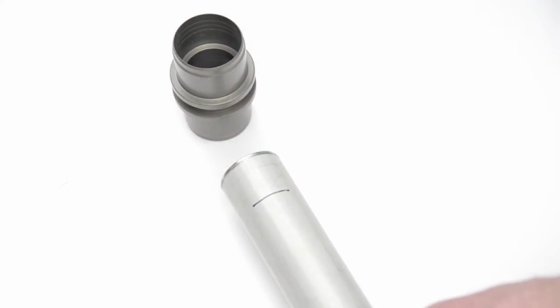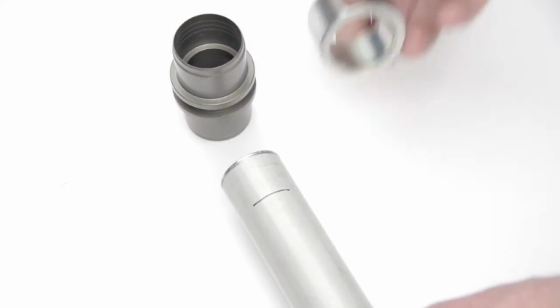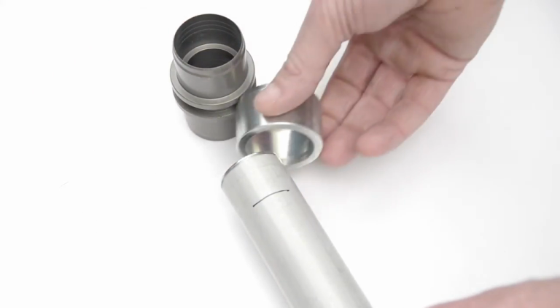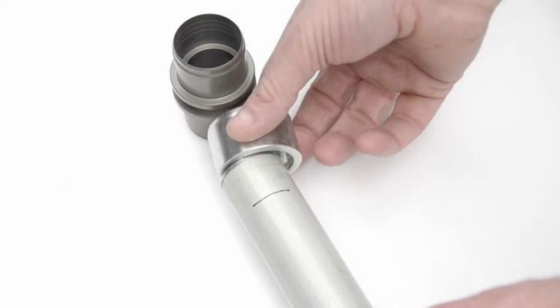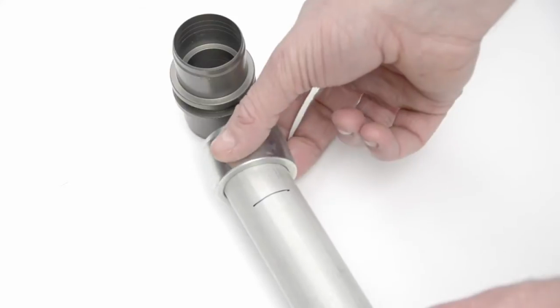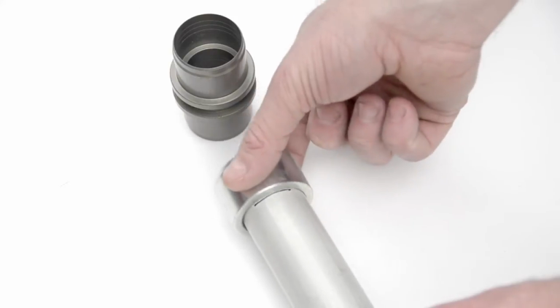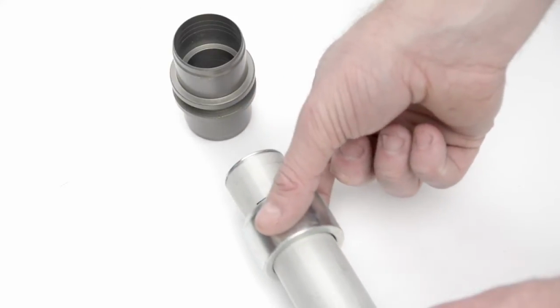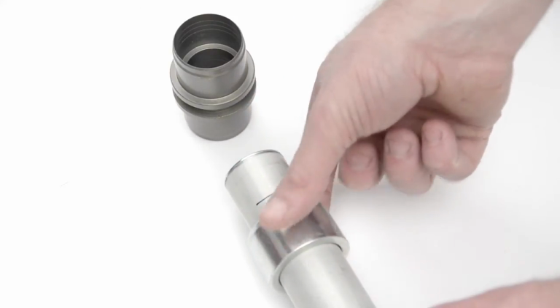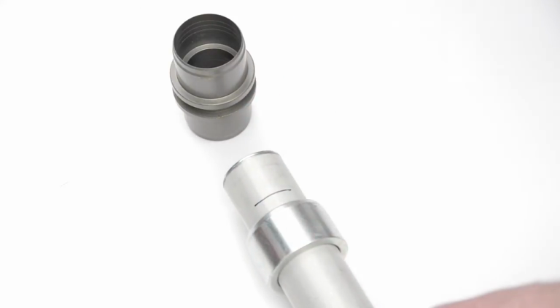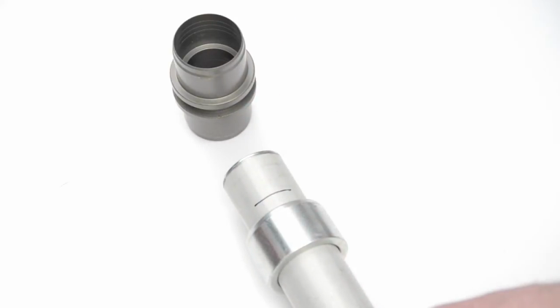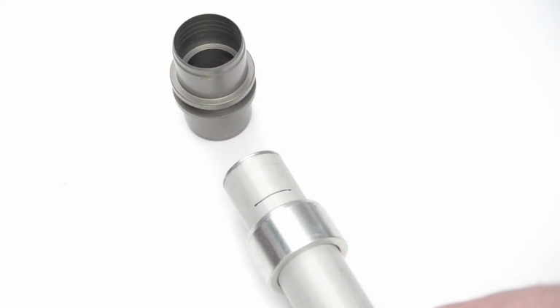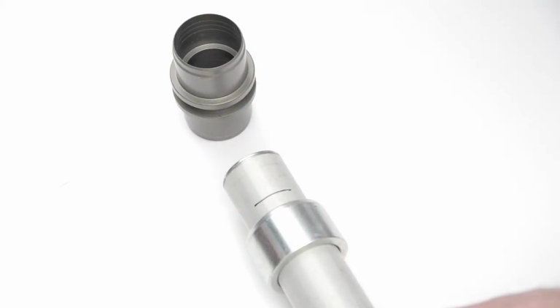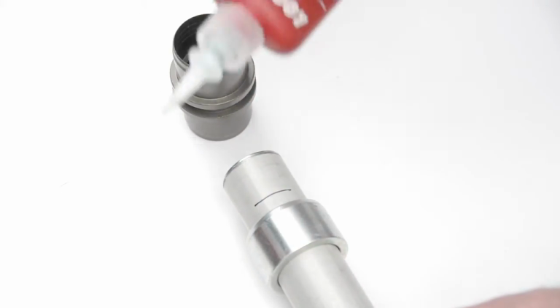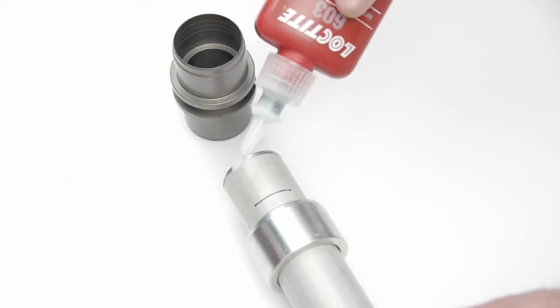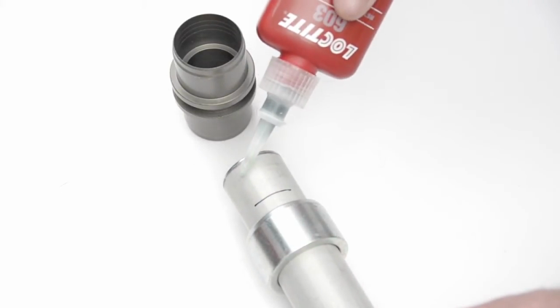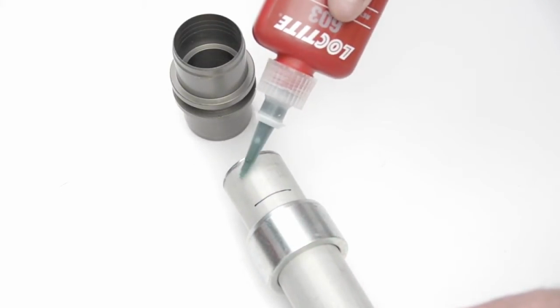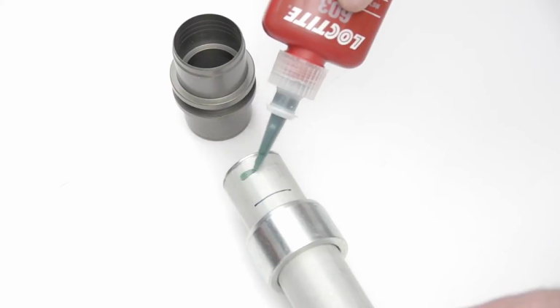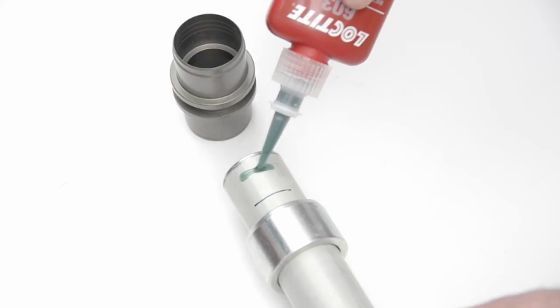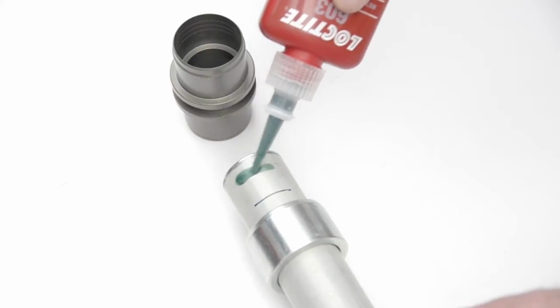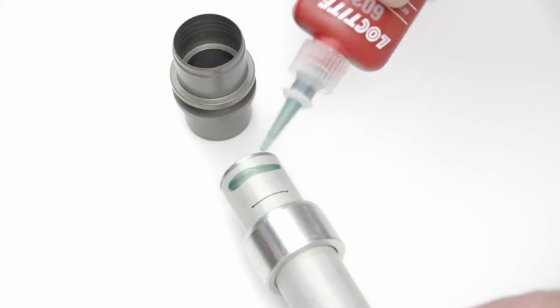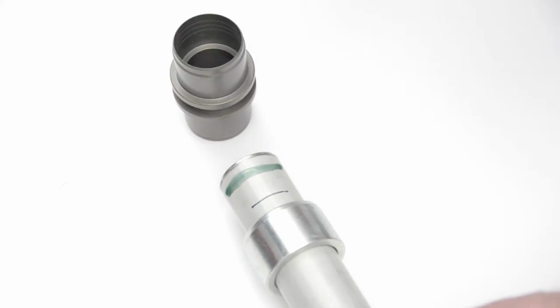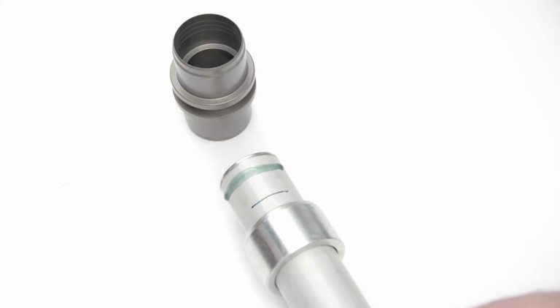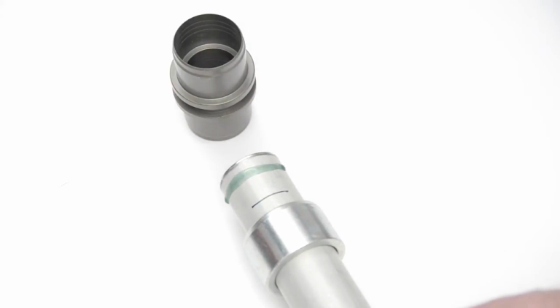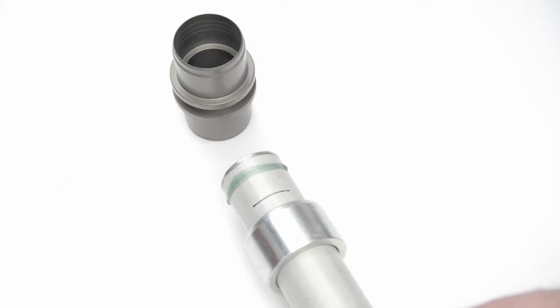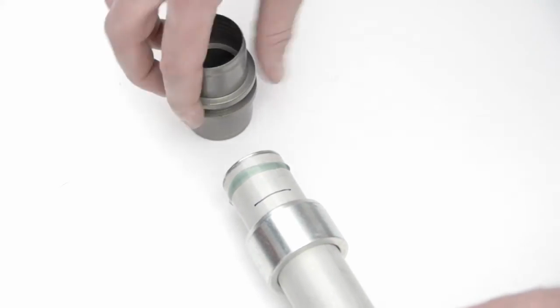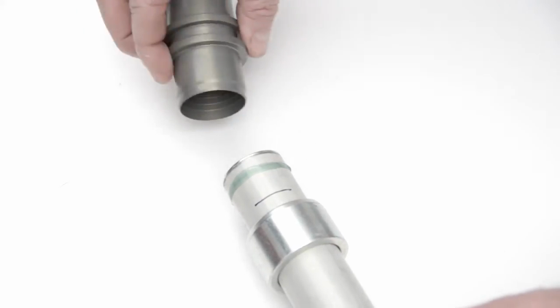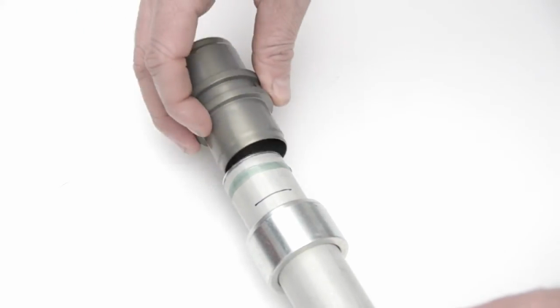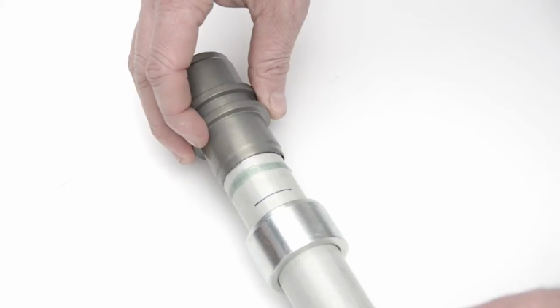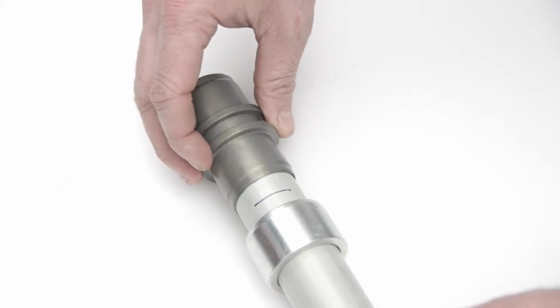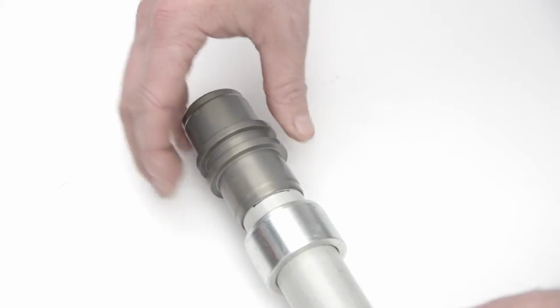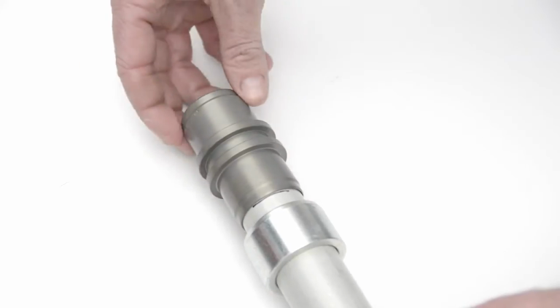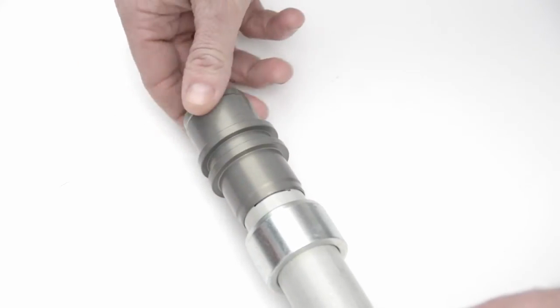Remove the joint body from the pipe and check the depth of the pipe into the body to ensure the pipe is fully home in the connector. Slide the nut onto the pipe with the beveled edge facing the body of the connector.